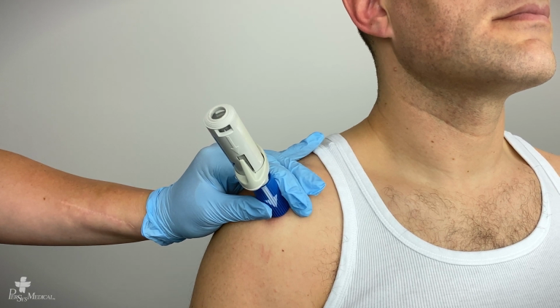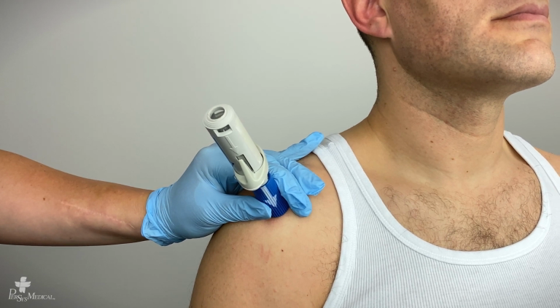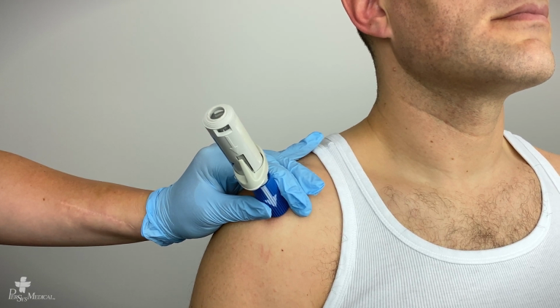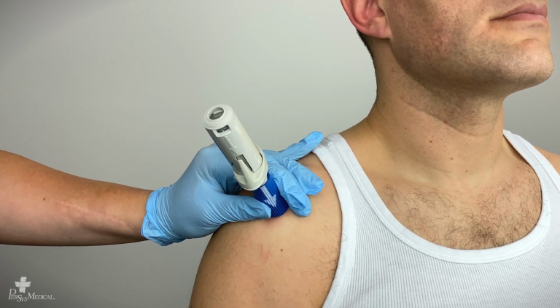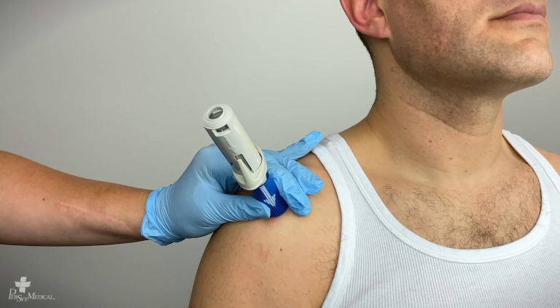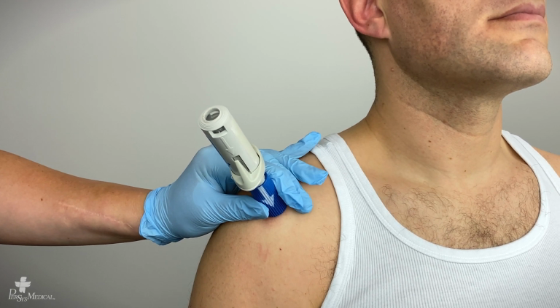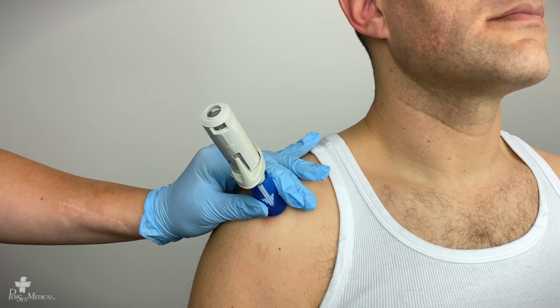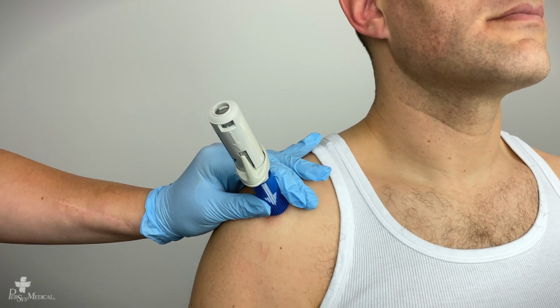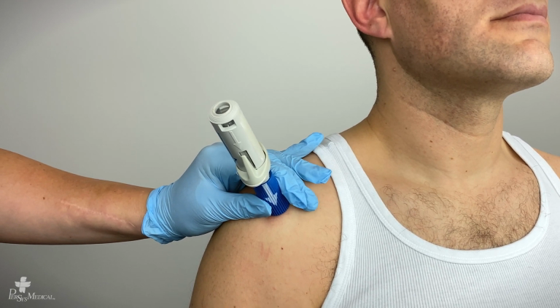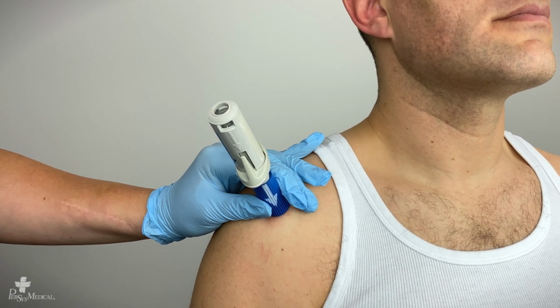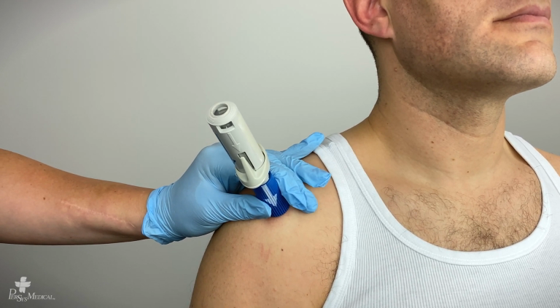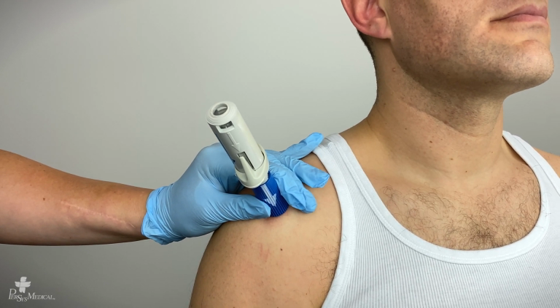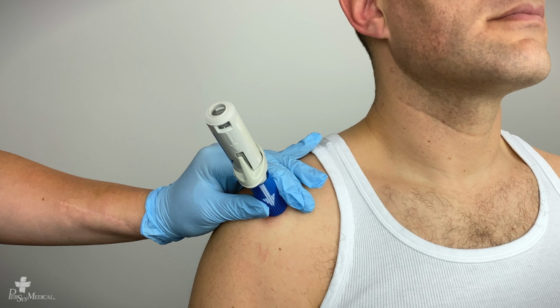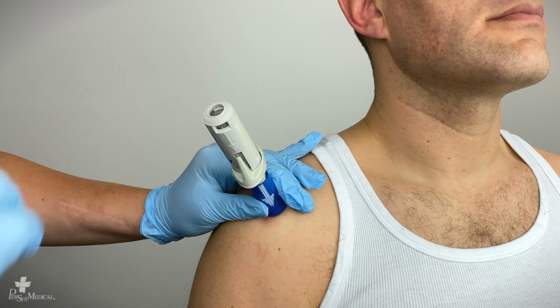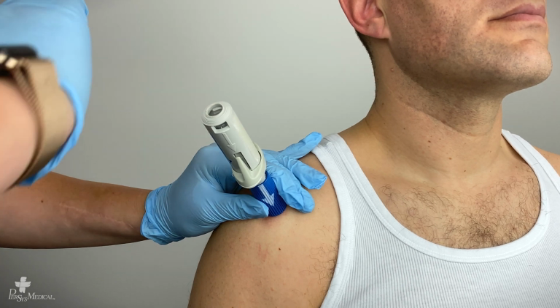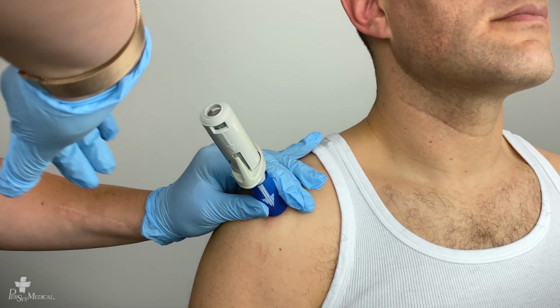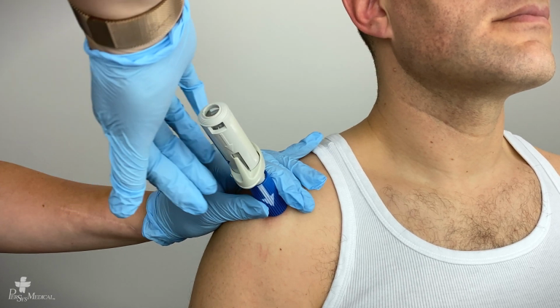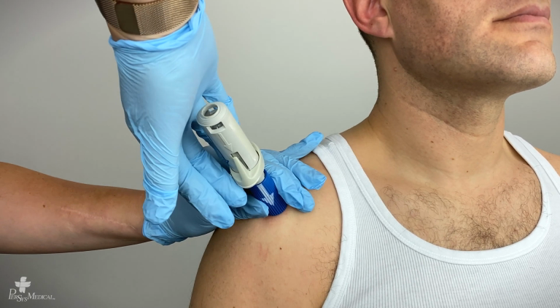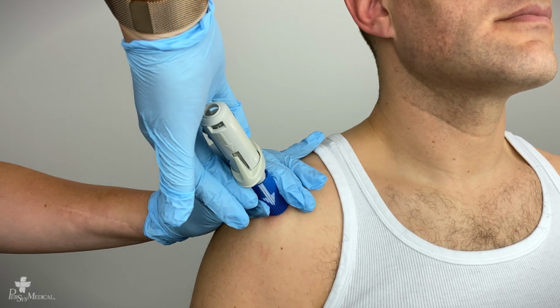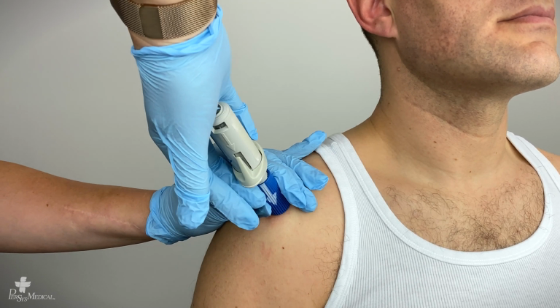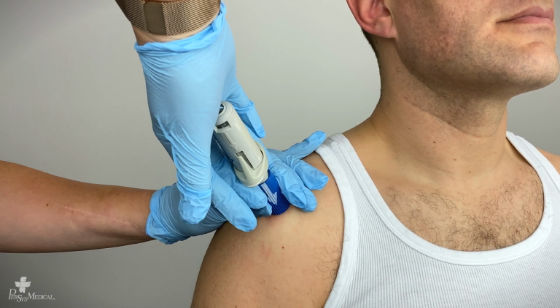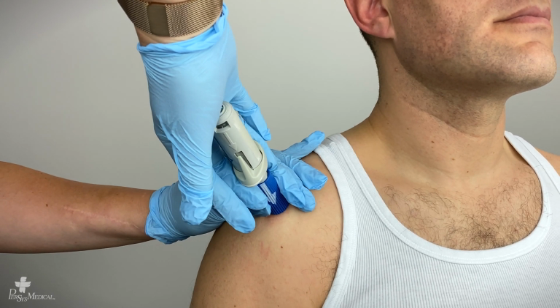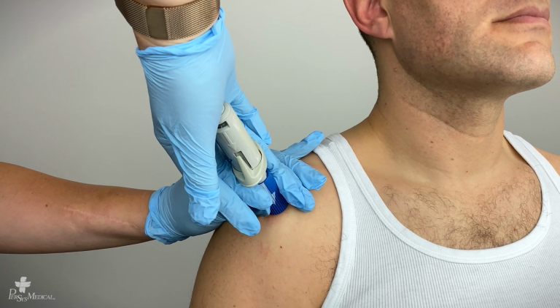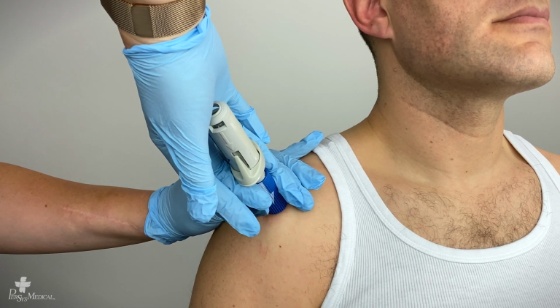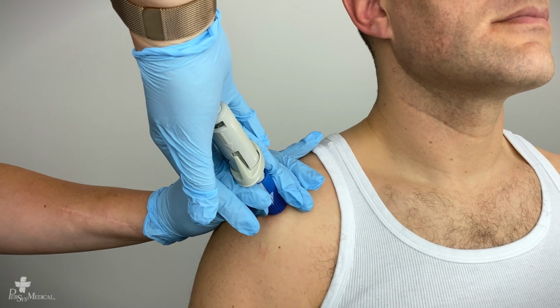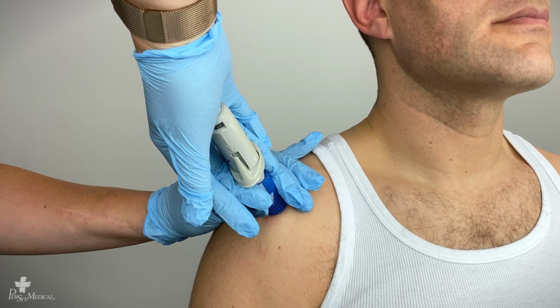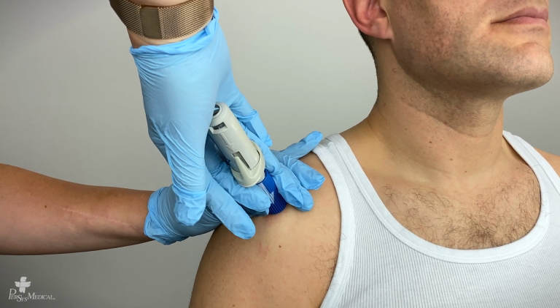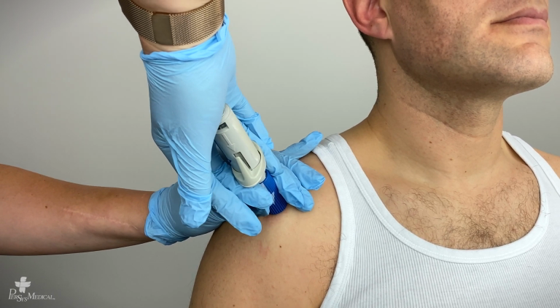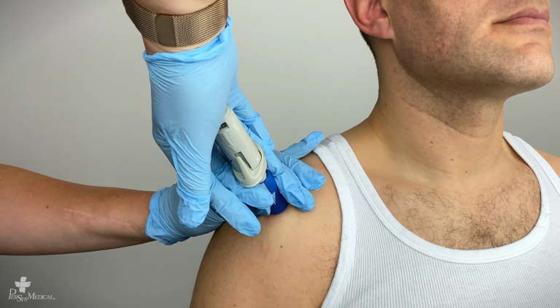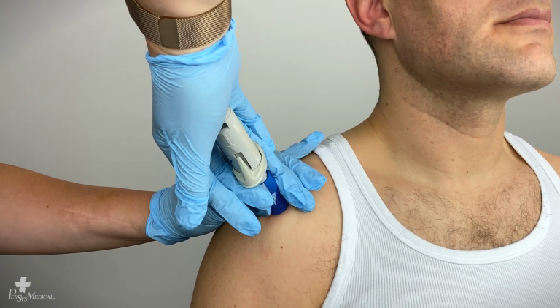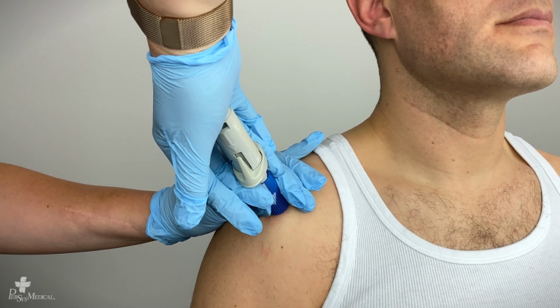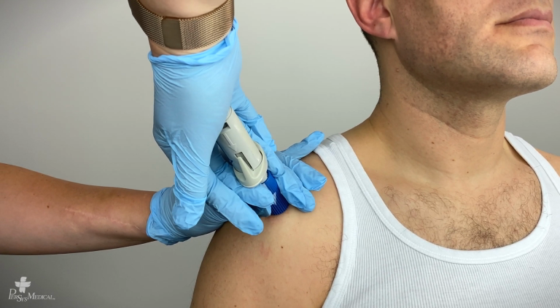While holding the bottom against the patient's skin firmly, press down against the BIG. This will deploy the BIG.